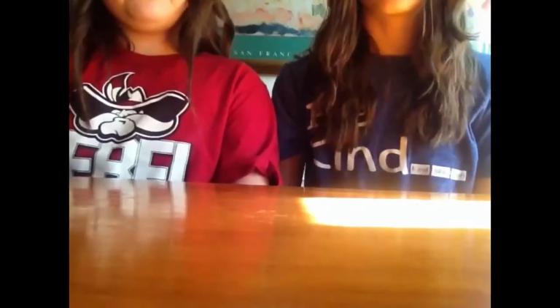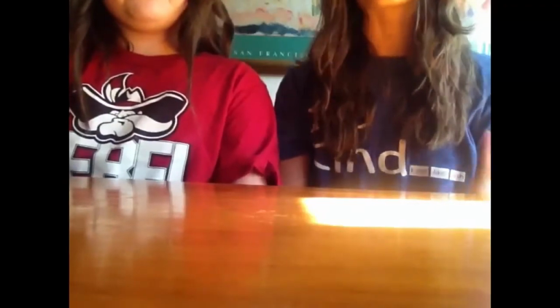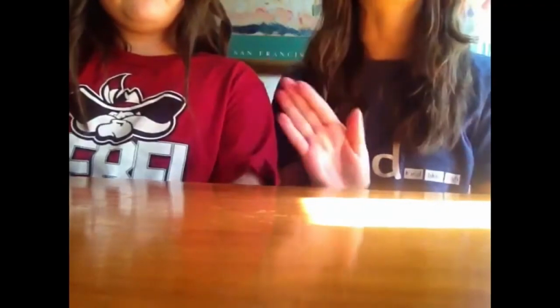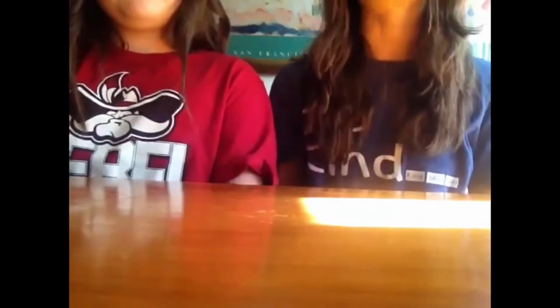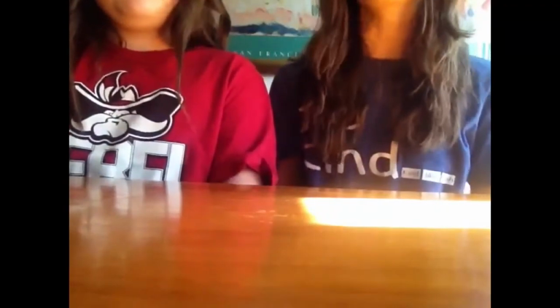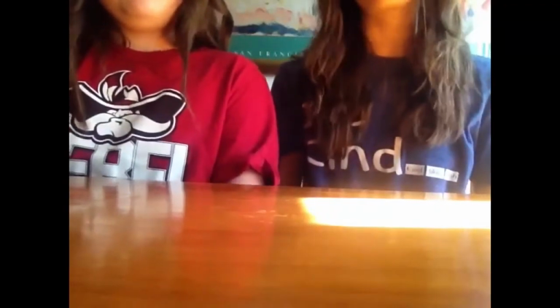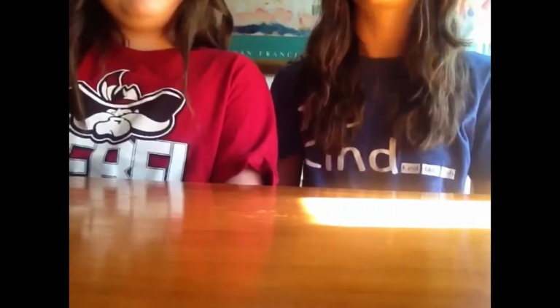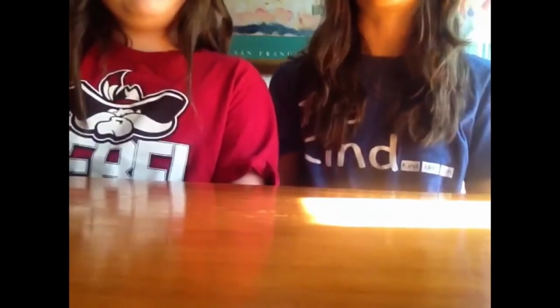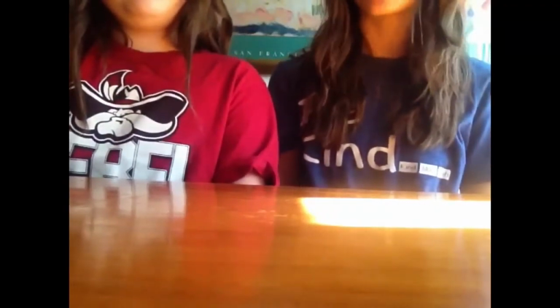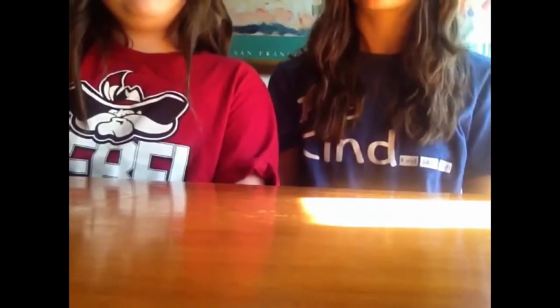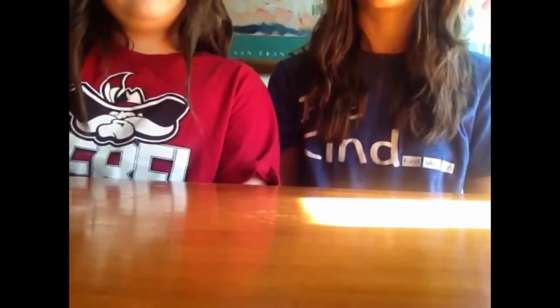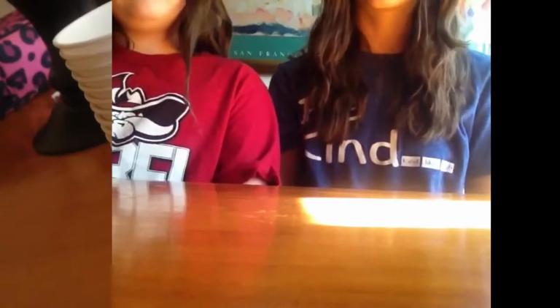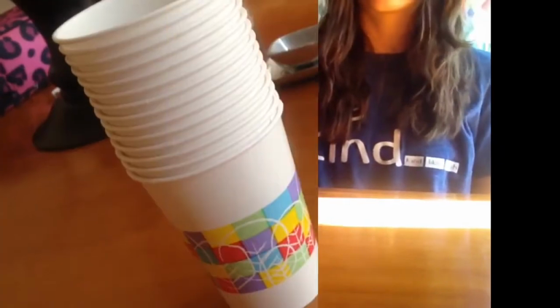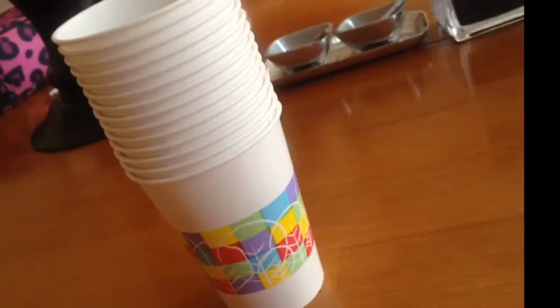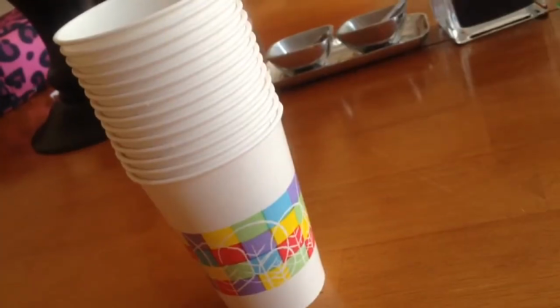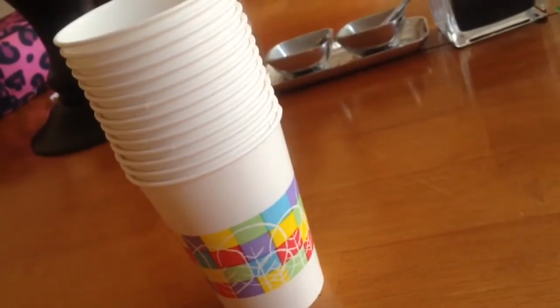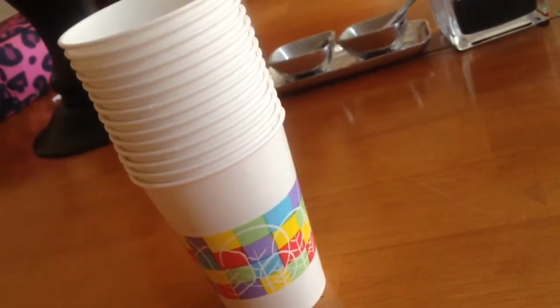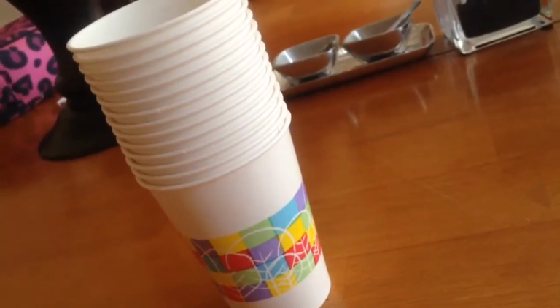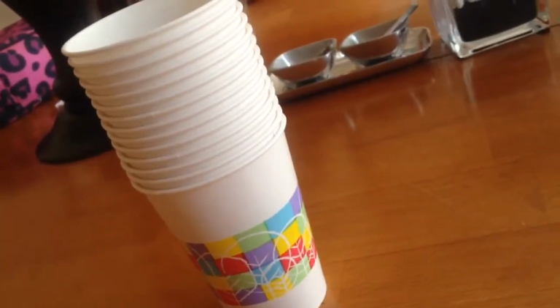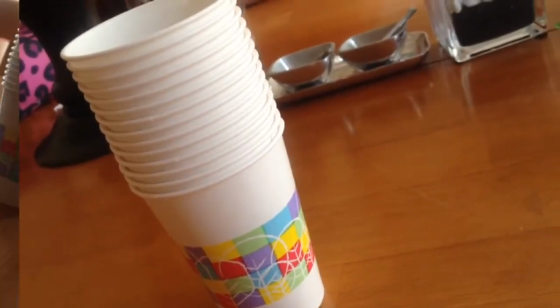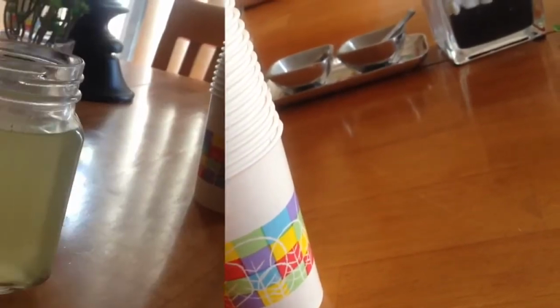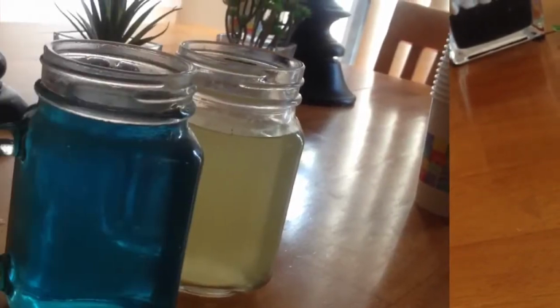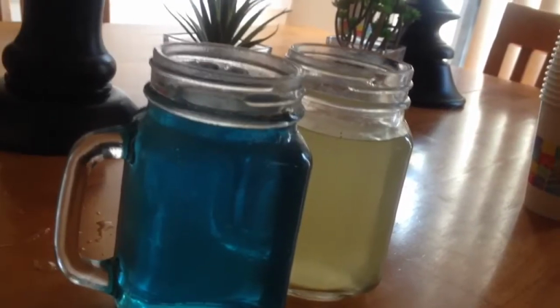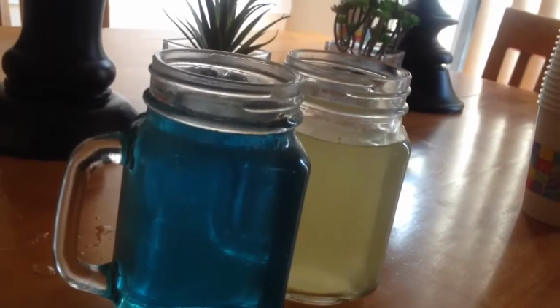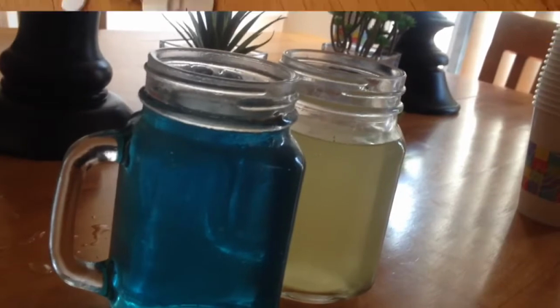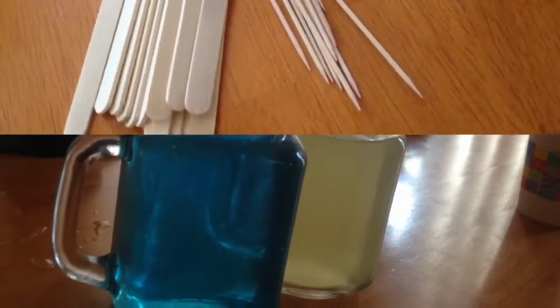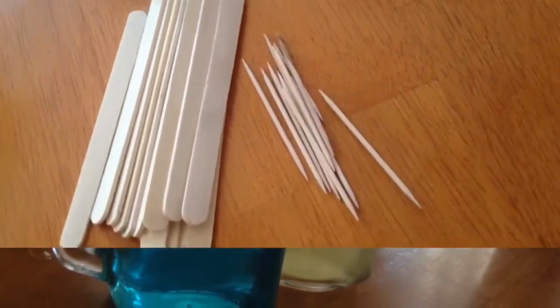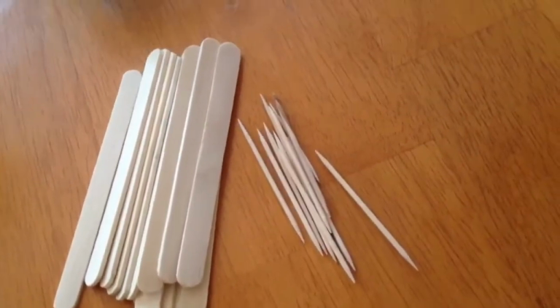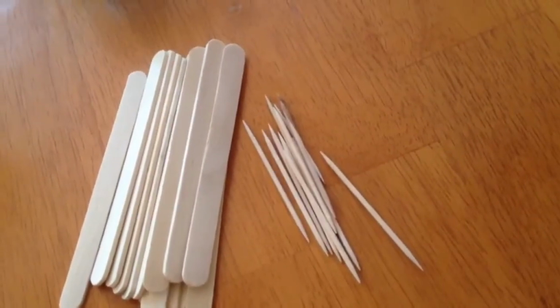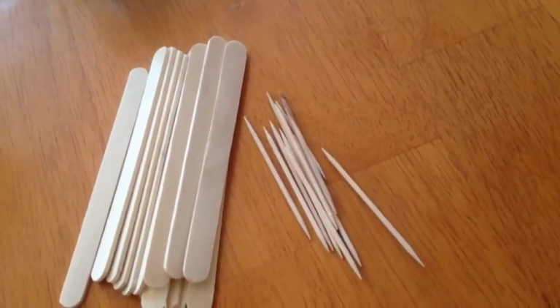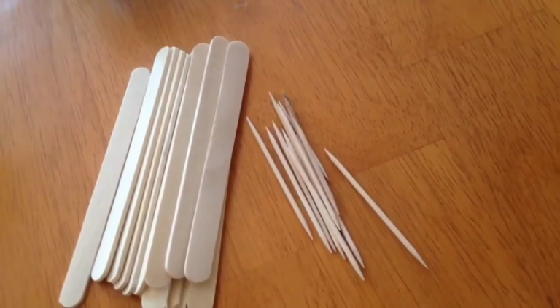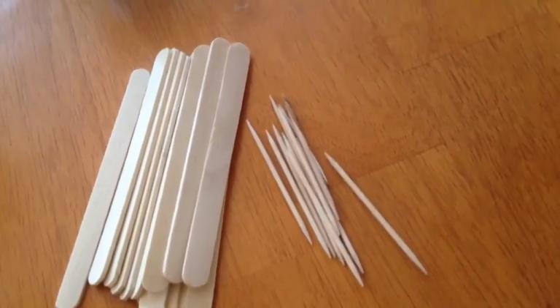Hey guys, today we're going to be making some Dixie cup popsicles. What you're going to need is some Dixie cups, any kind of drink, popsicle sticks, or toothpicks.